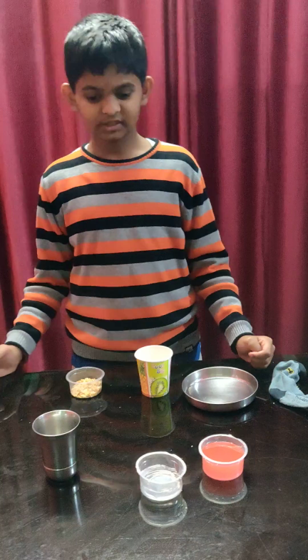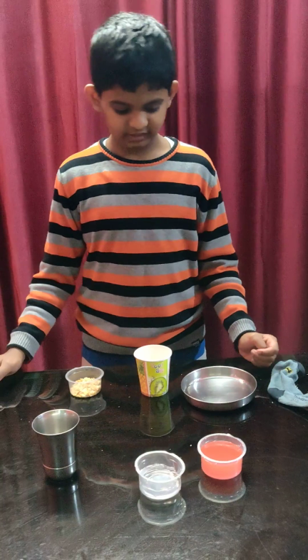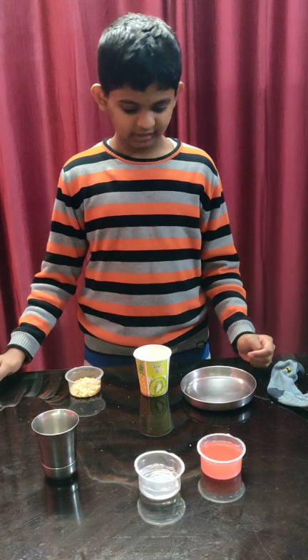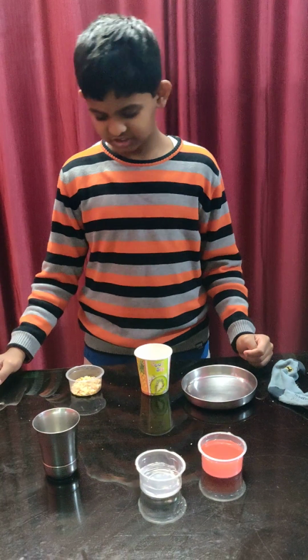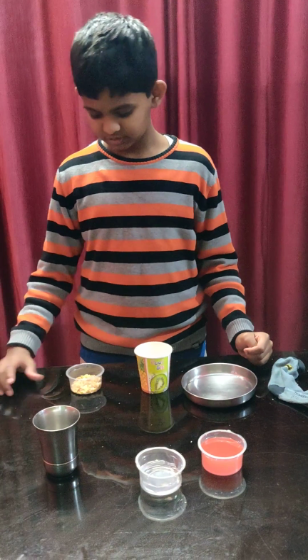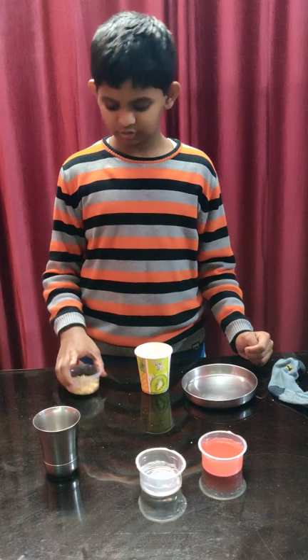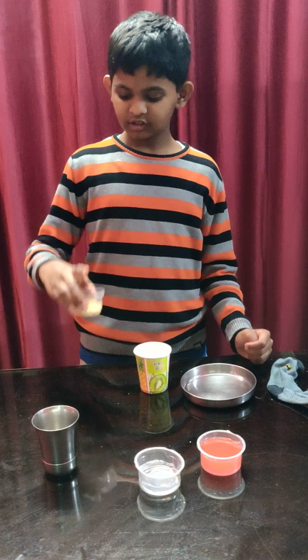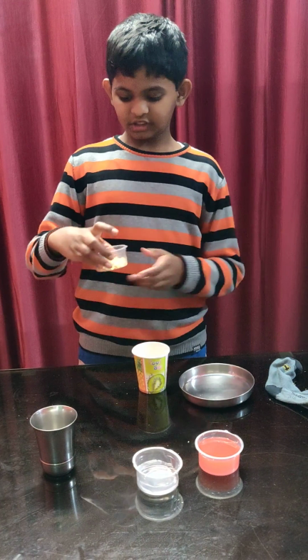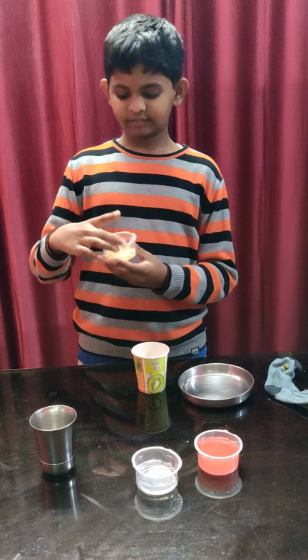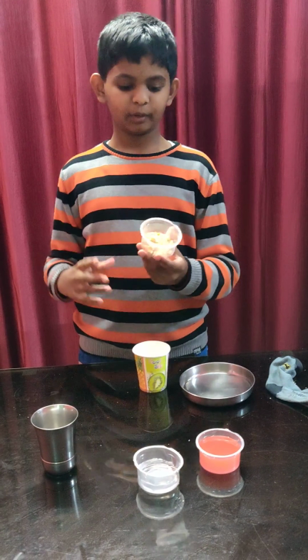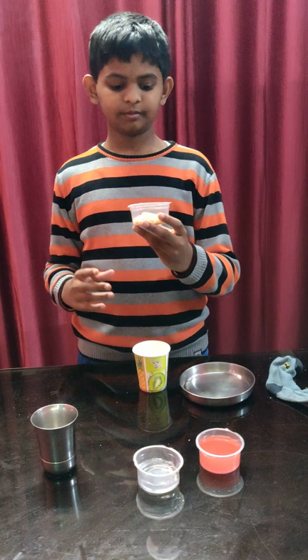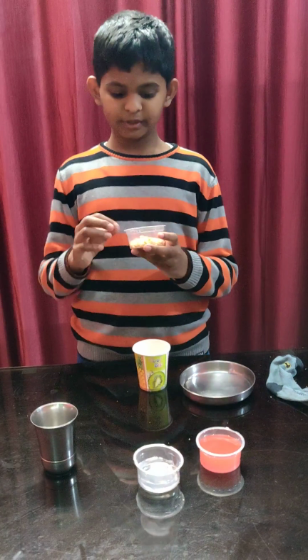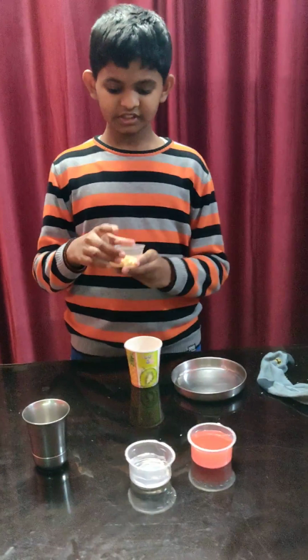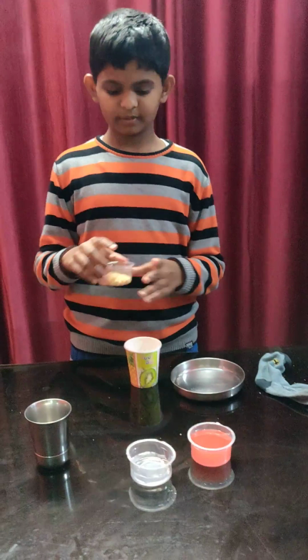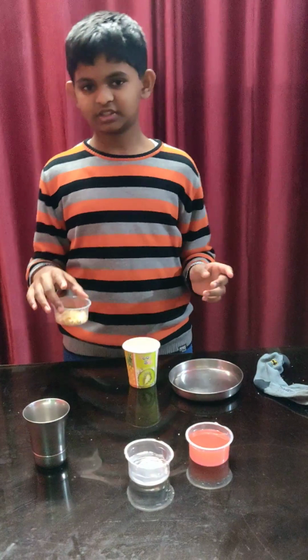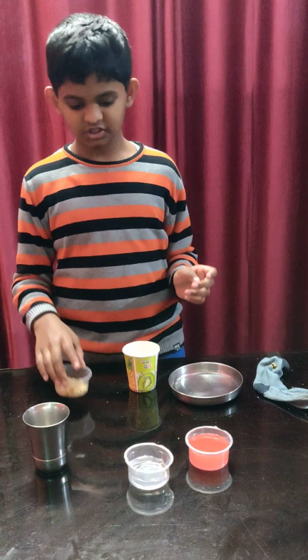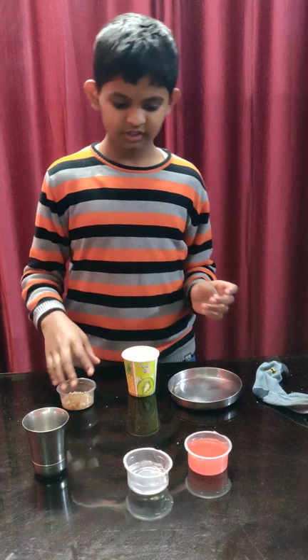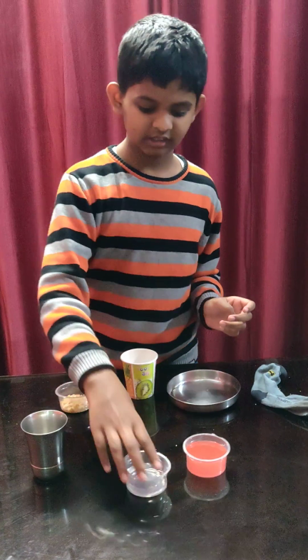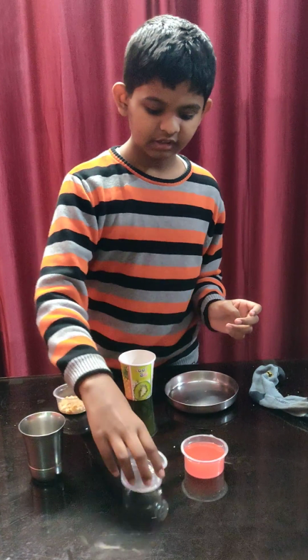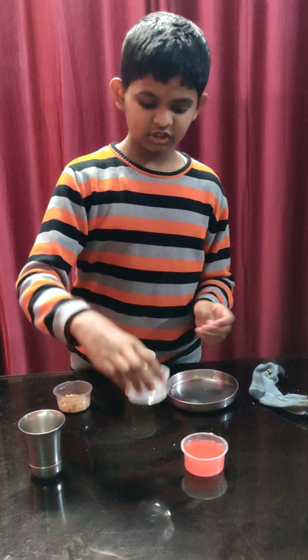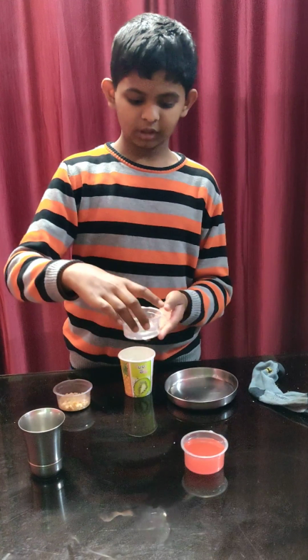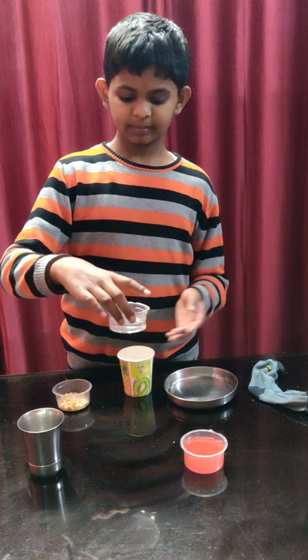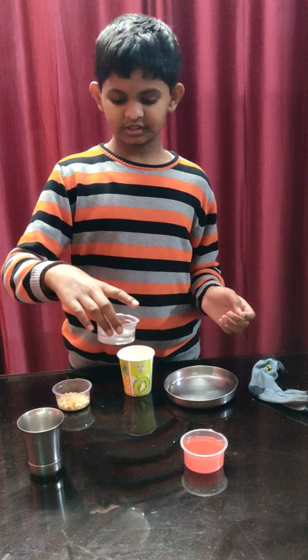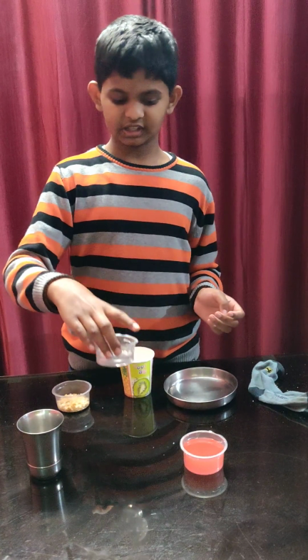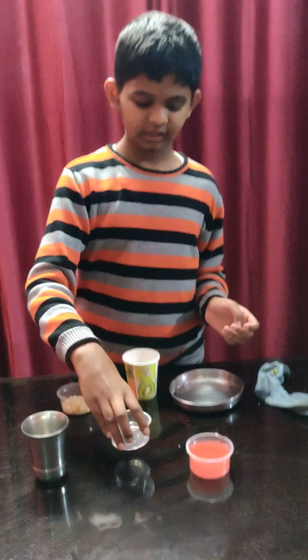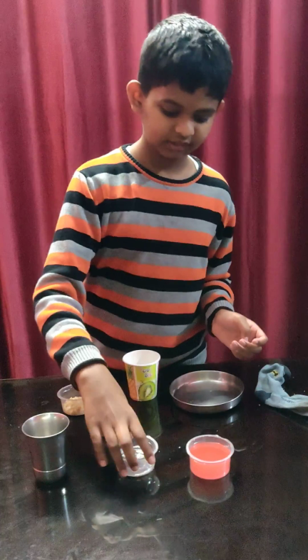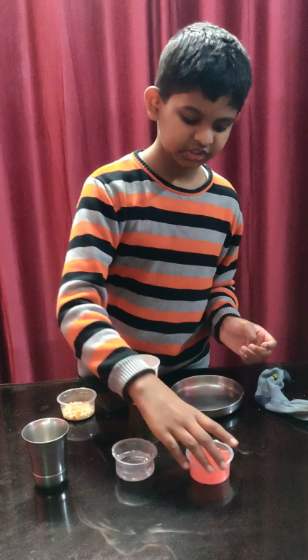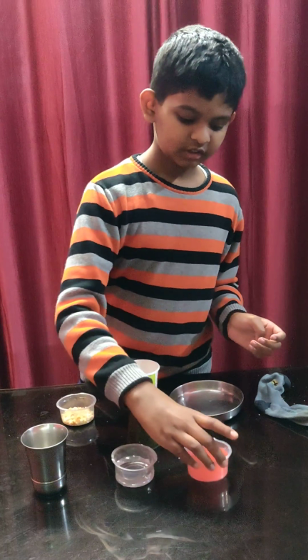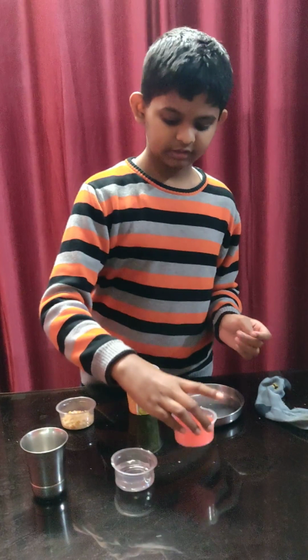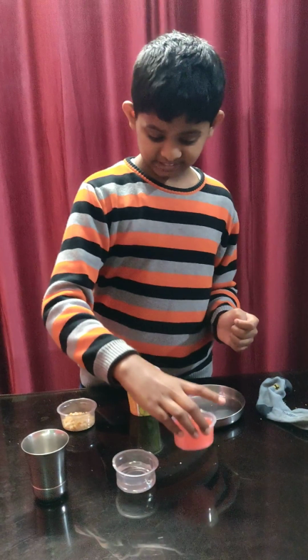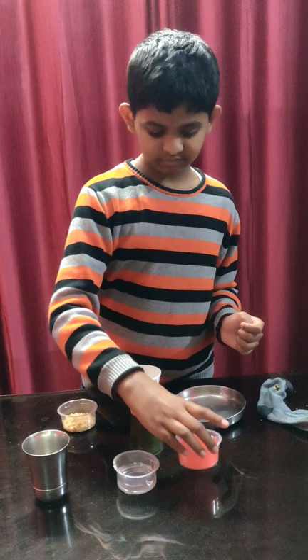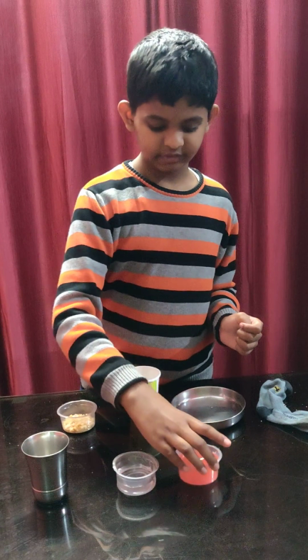Explaining how digestion works. Here we have a cup of biscuits — any biscuits — crushed biscuits. This is water representing saliva, and this is digestive liquids.